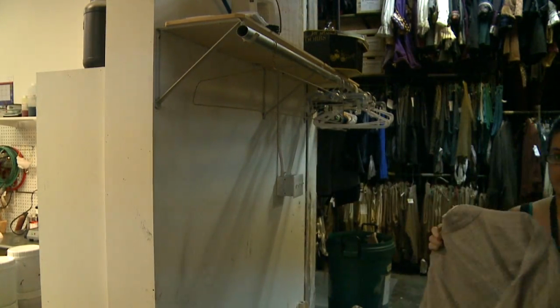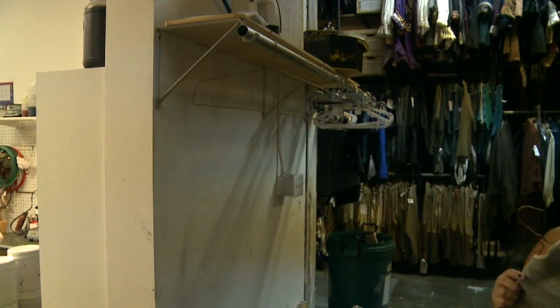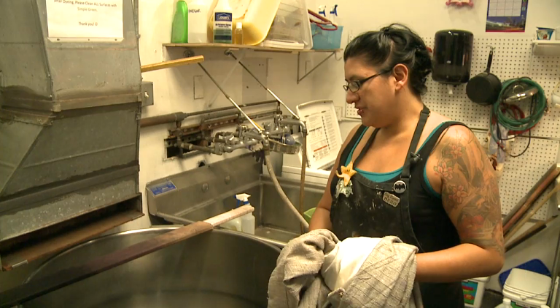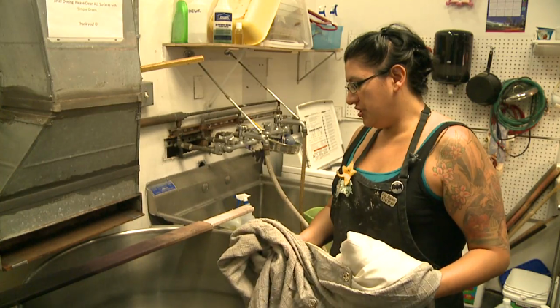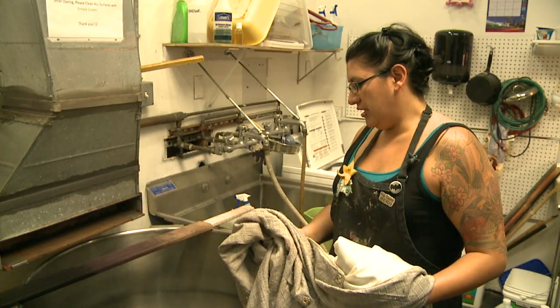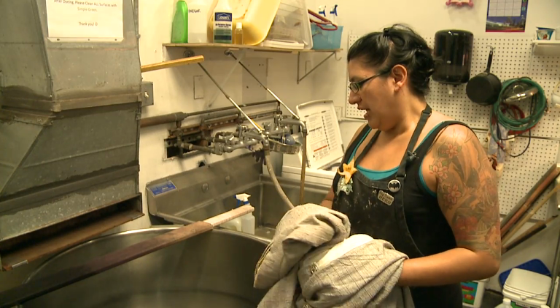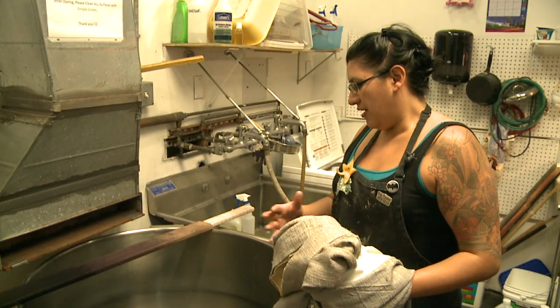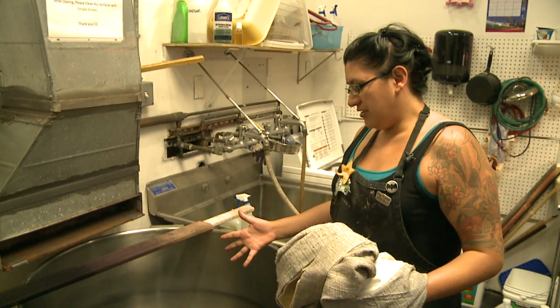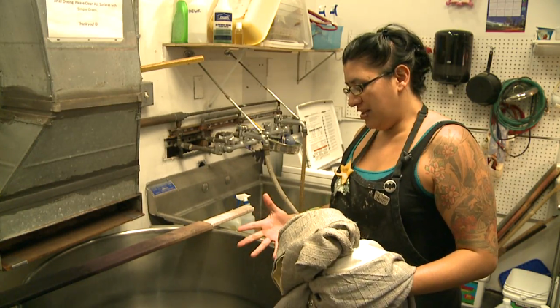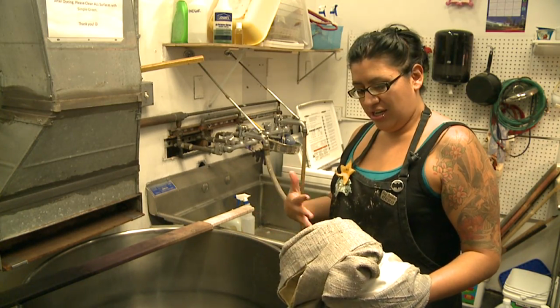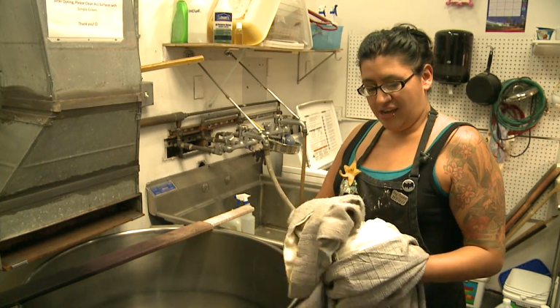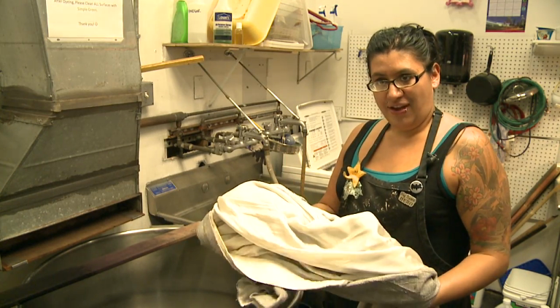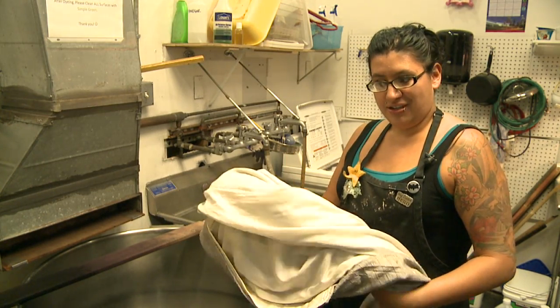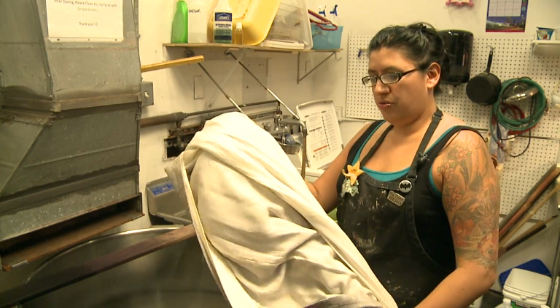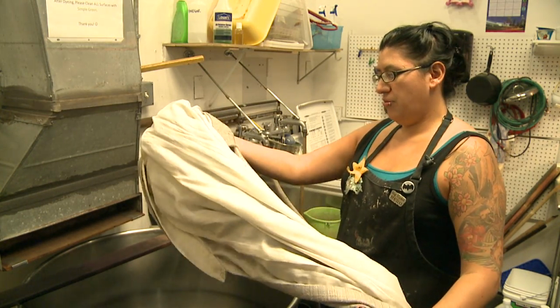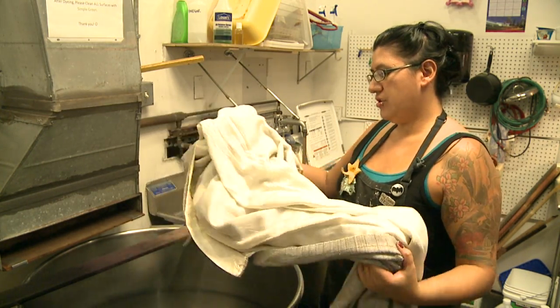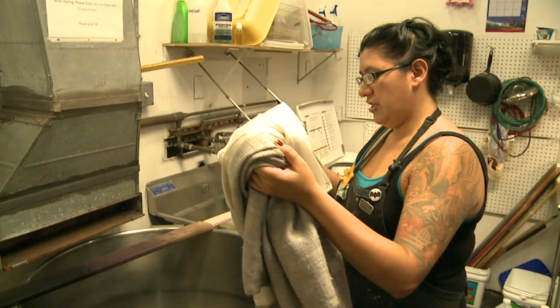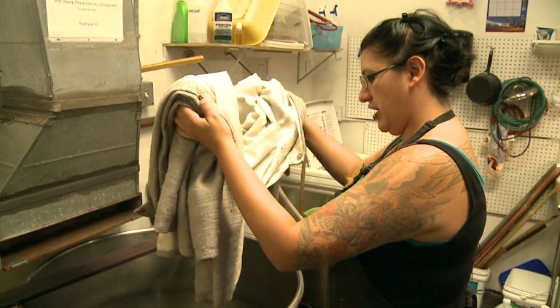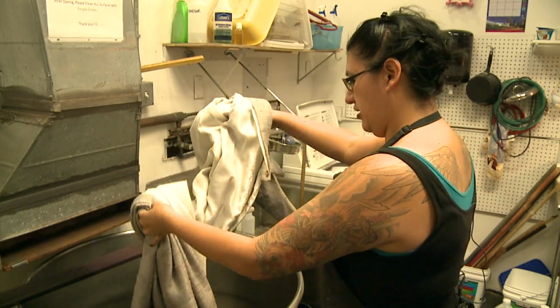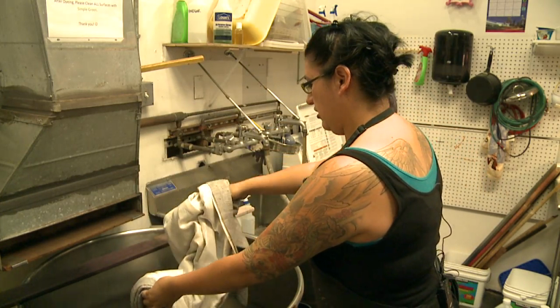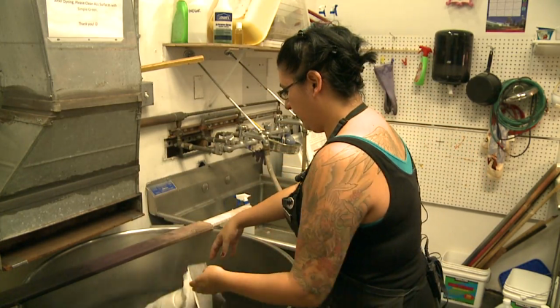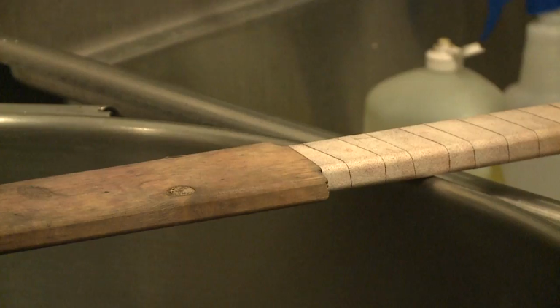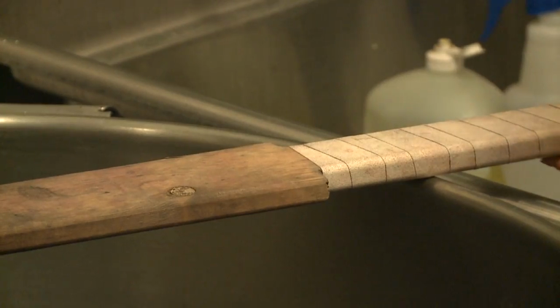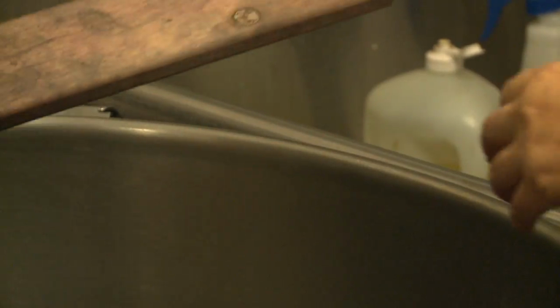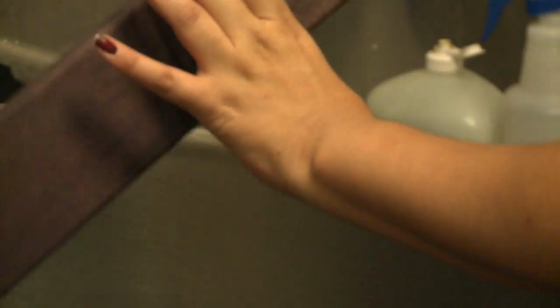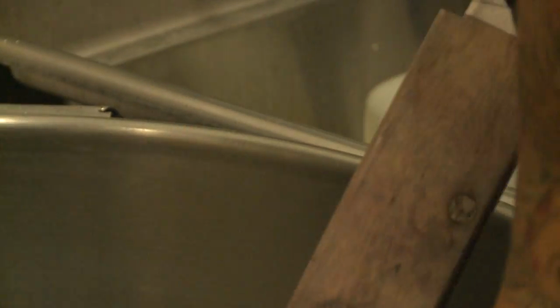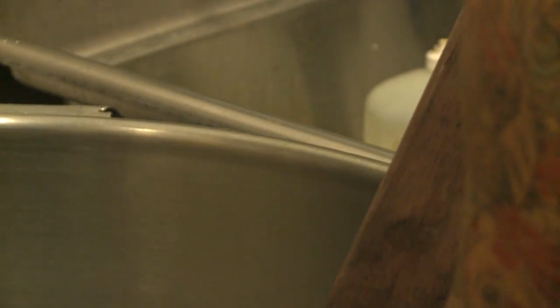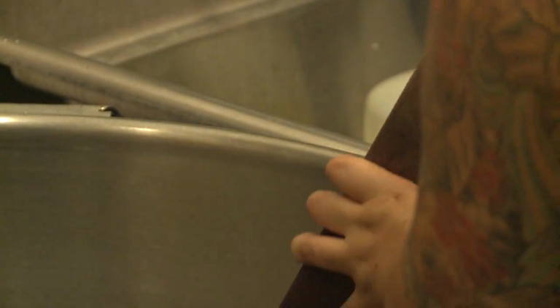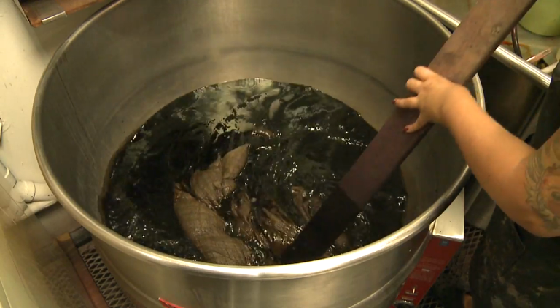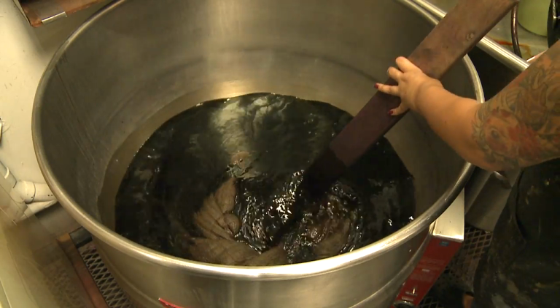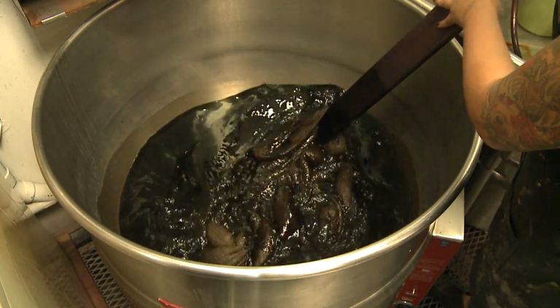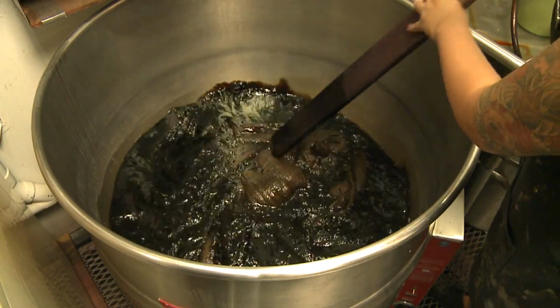Add my dye solution, and now it's nice and hot, and I'm ready to add my fabric. For the kimono, we're just wanting to change it to a different color. The artist then paints the designs on the 40 kimonos.